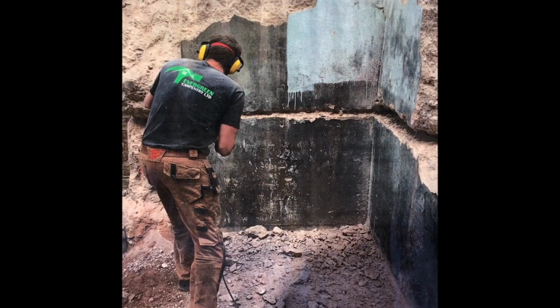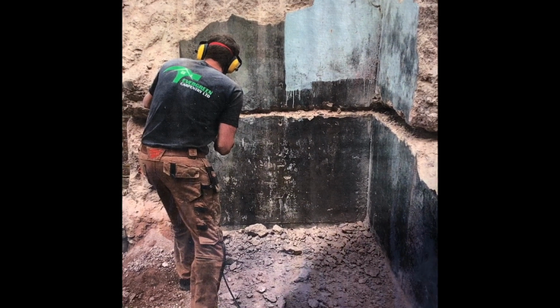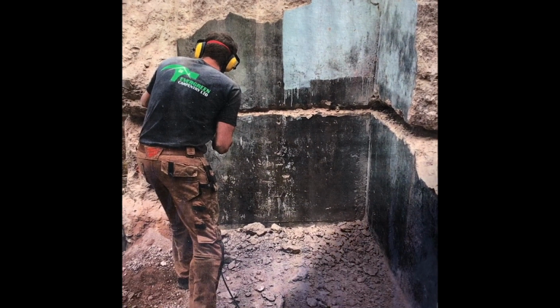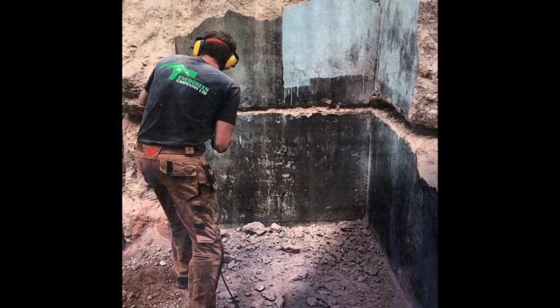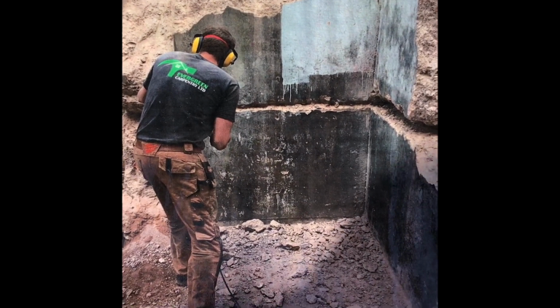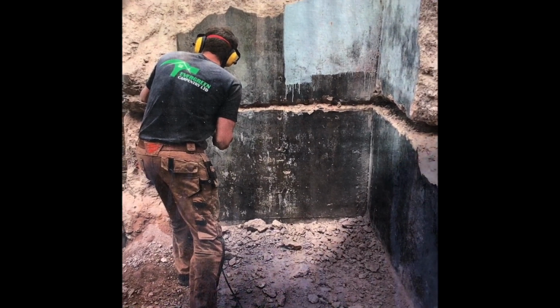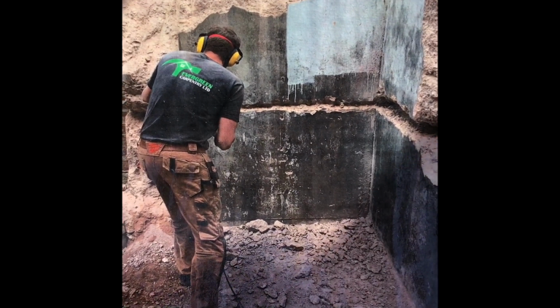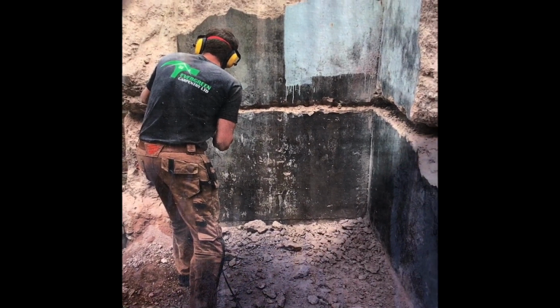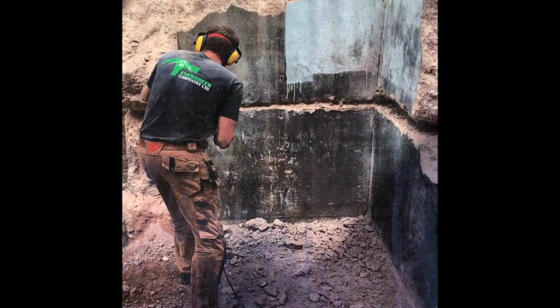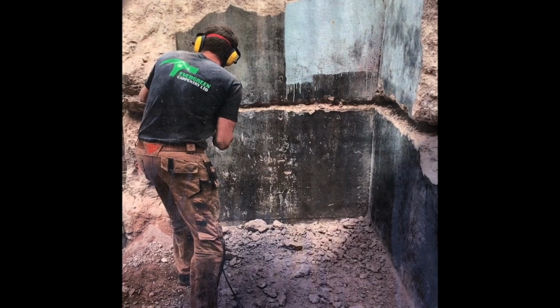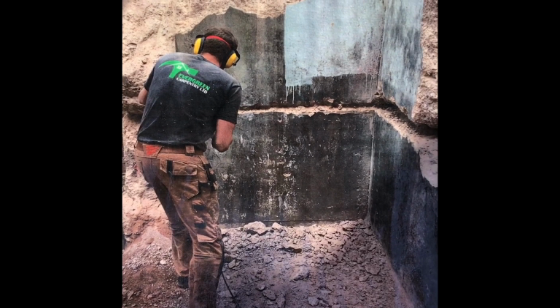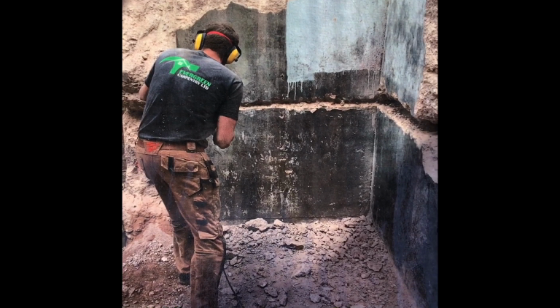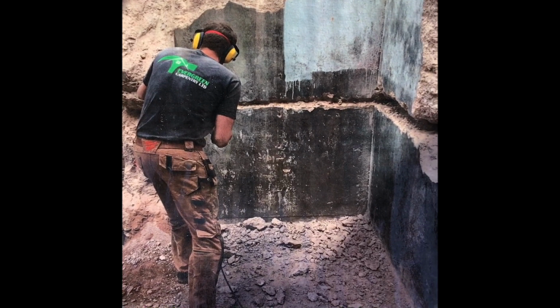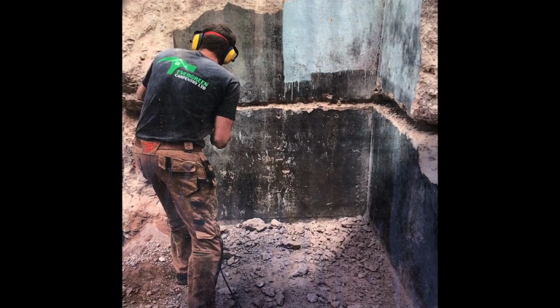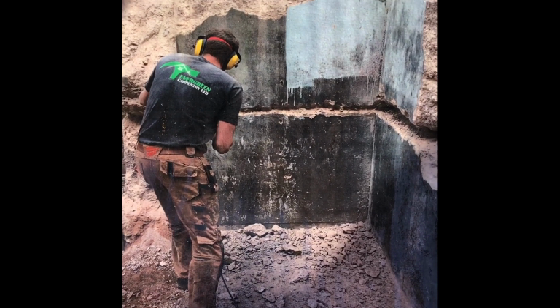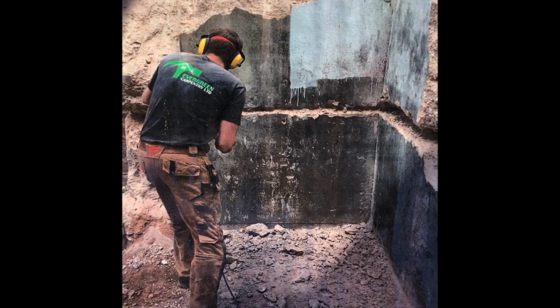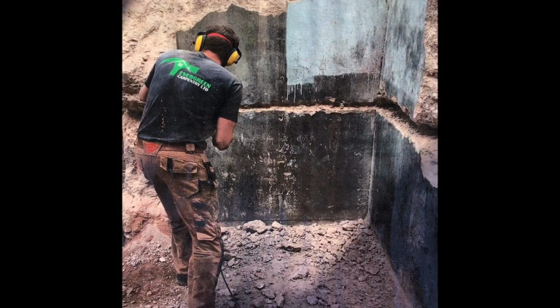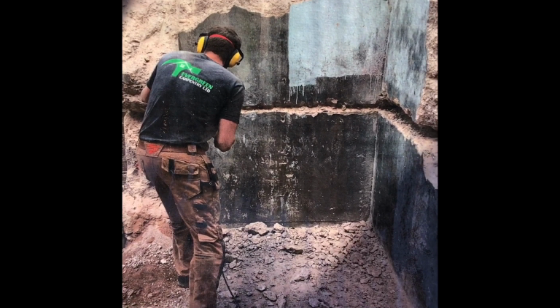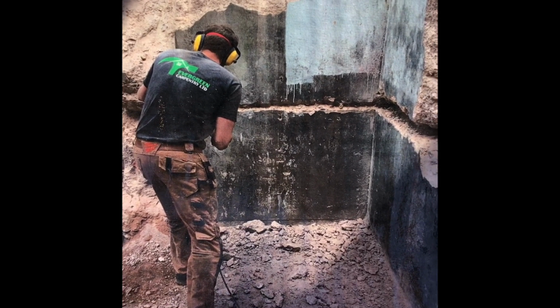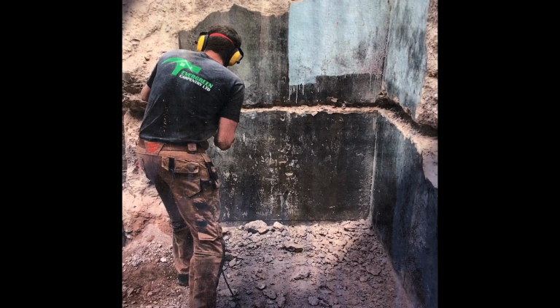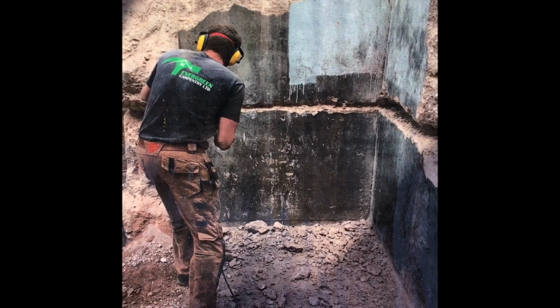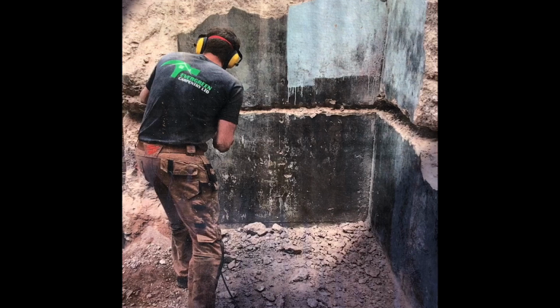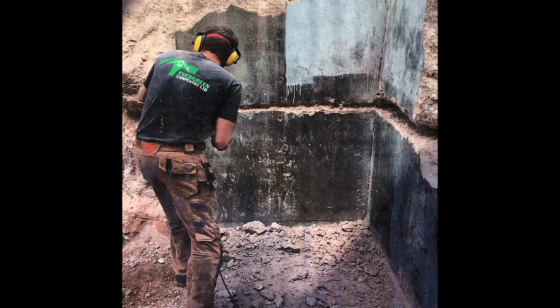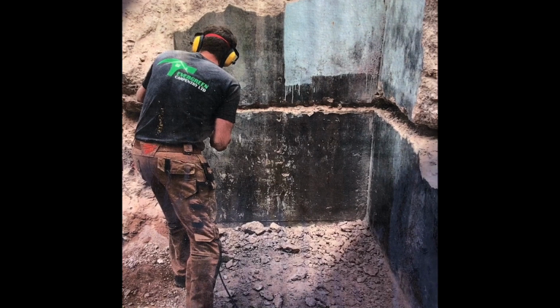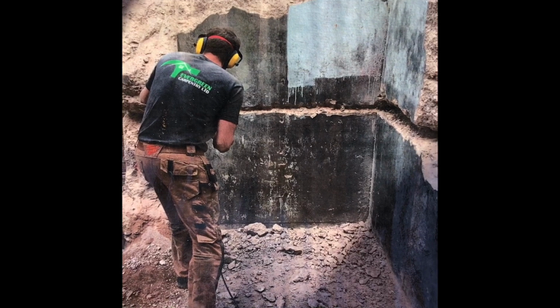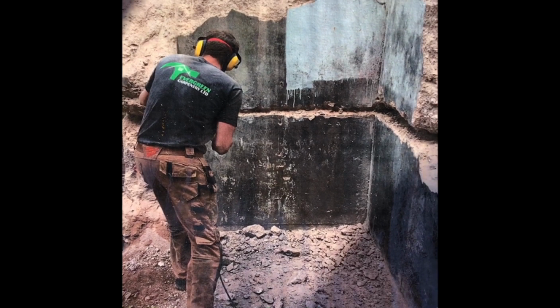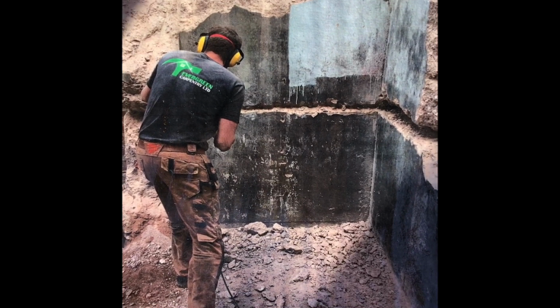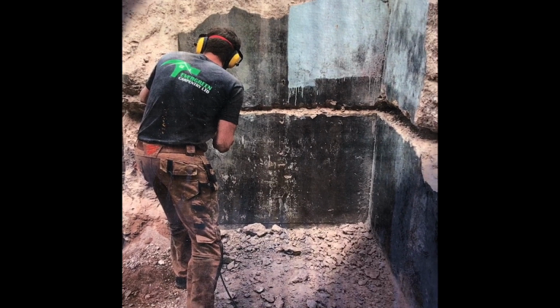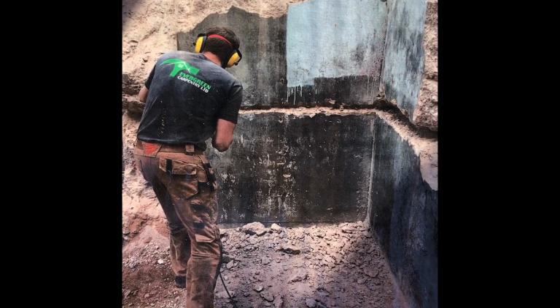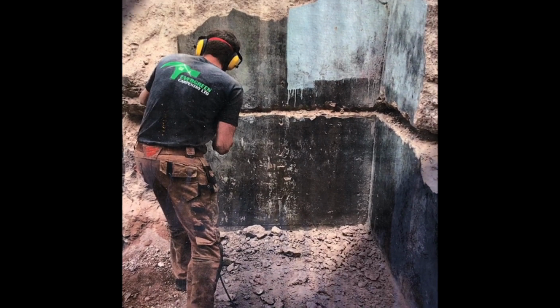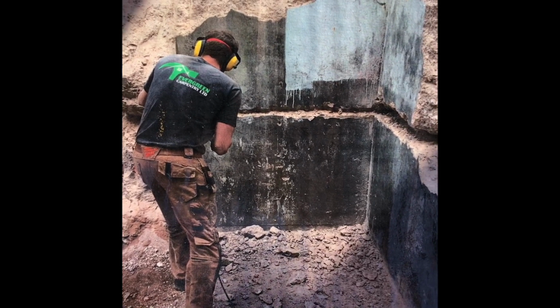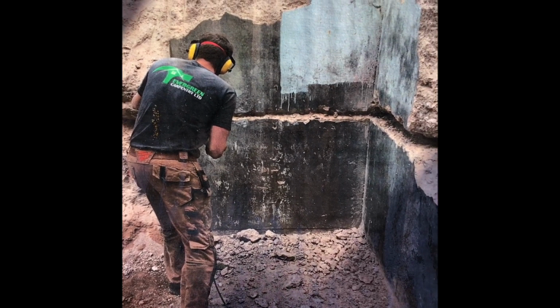Welcome to my garden. Well, this is what it looked like three years ago. It was basically one giant concrete bunker and this is what it looks like now.